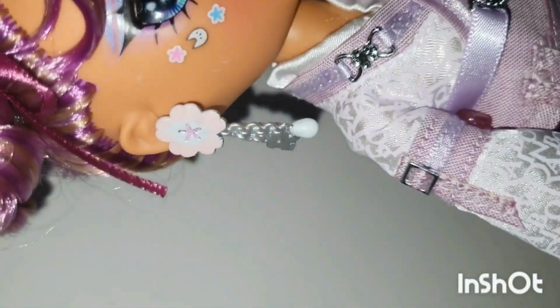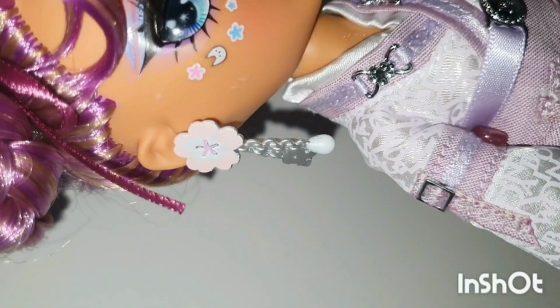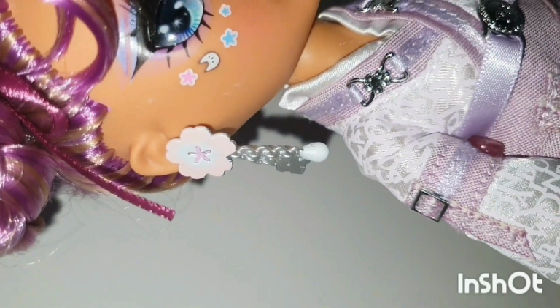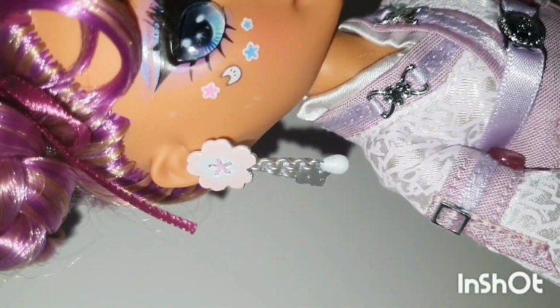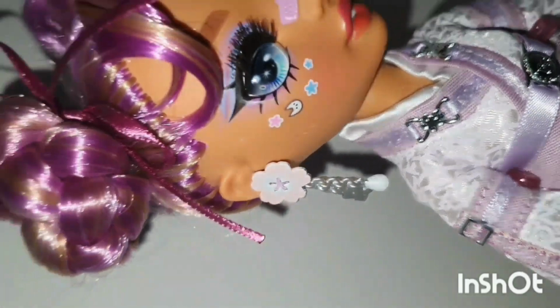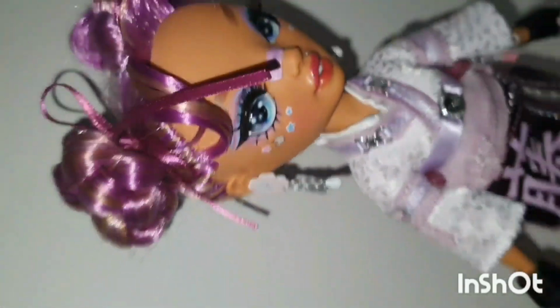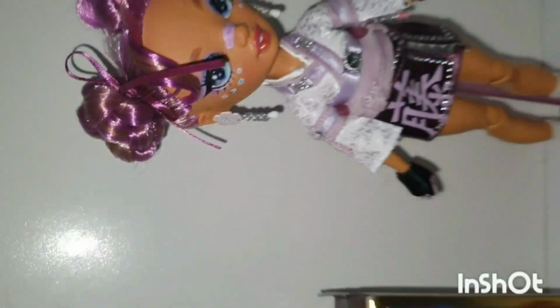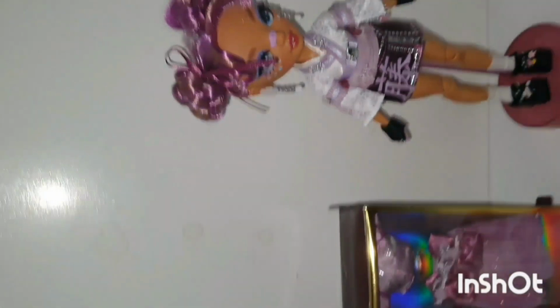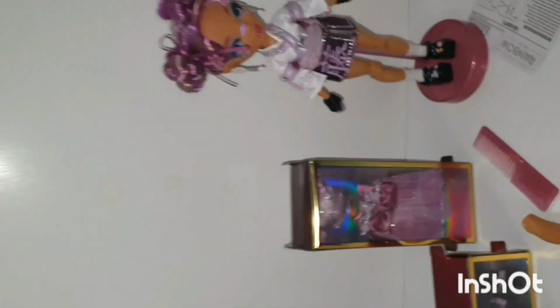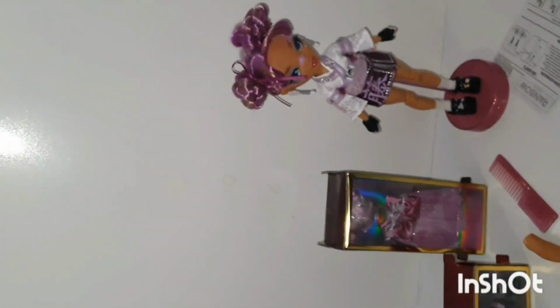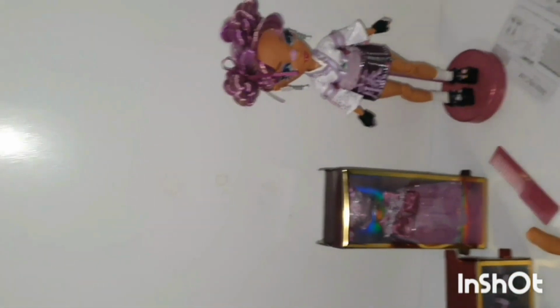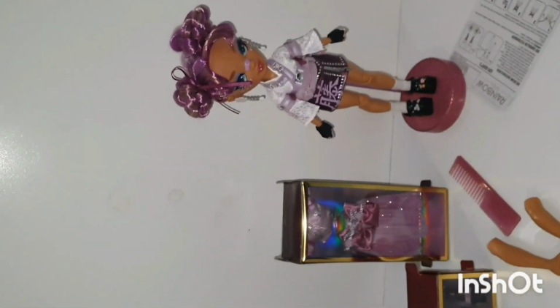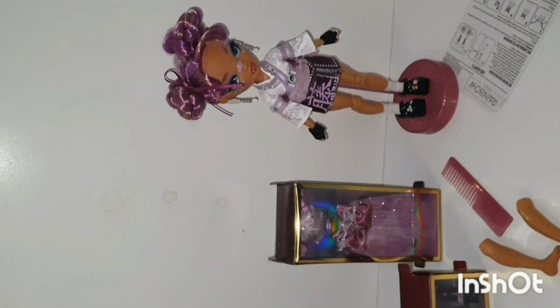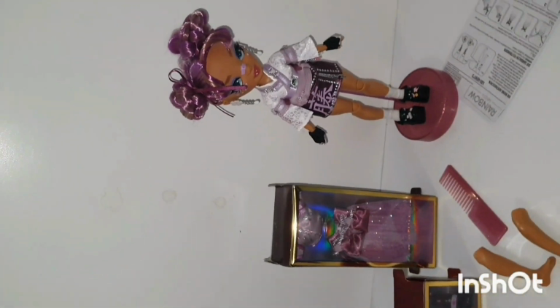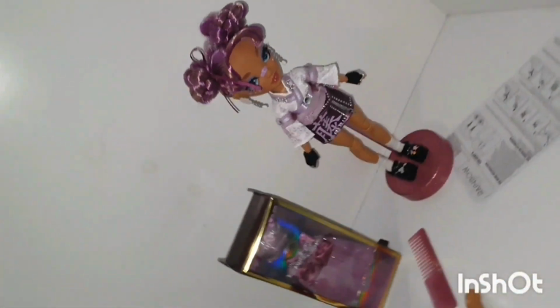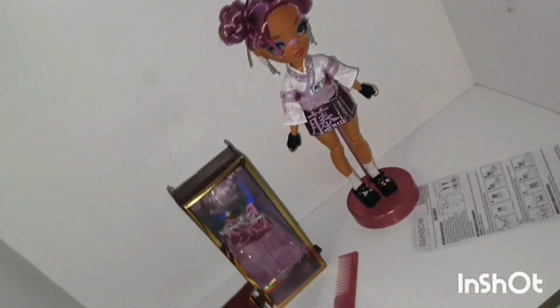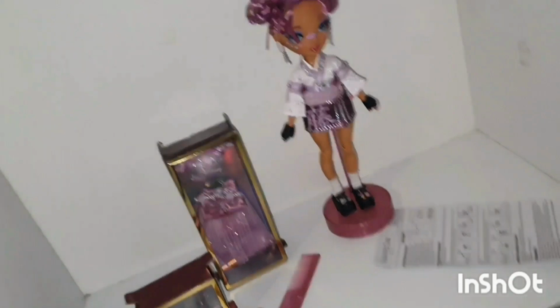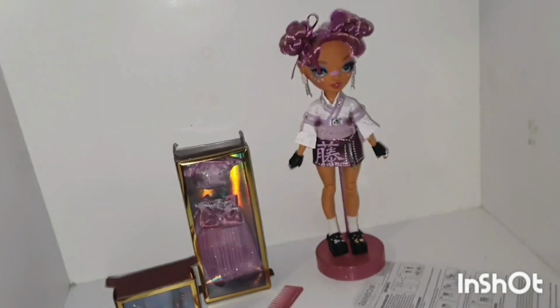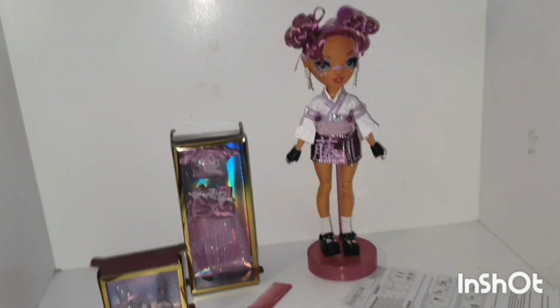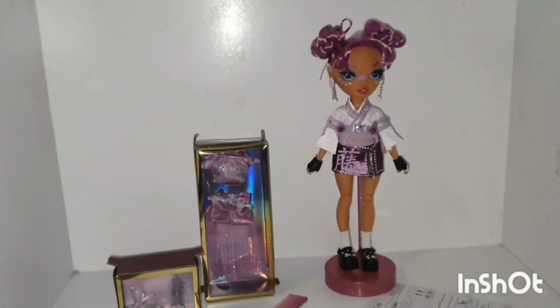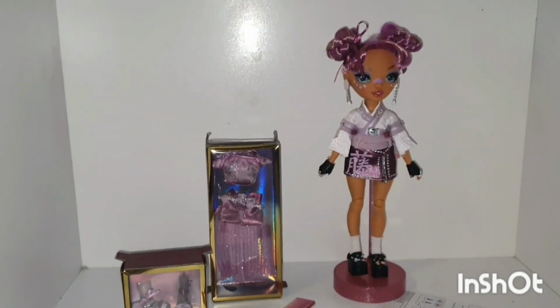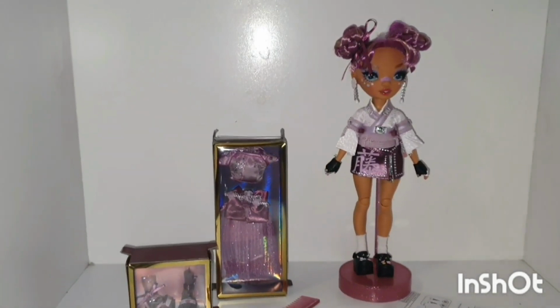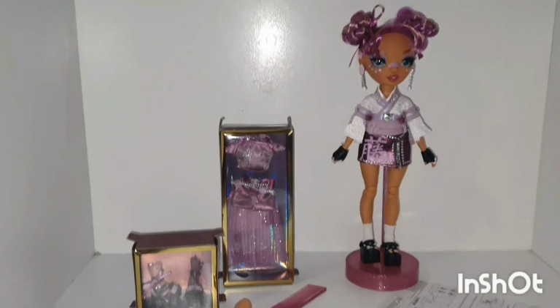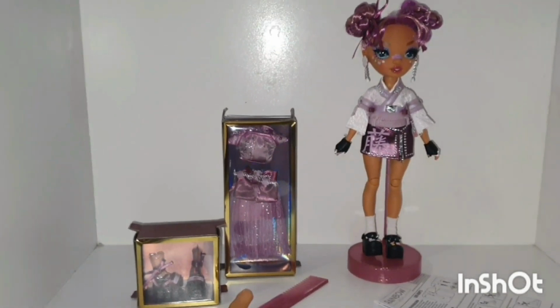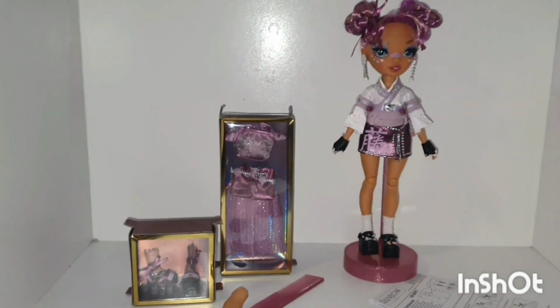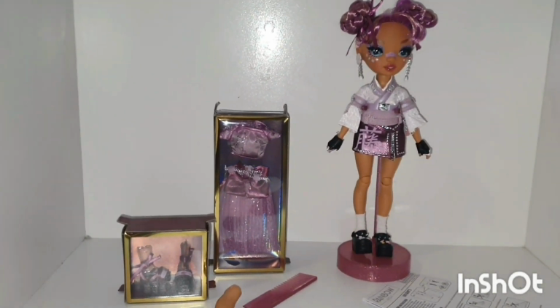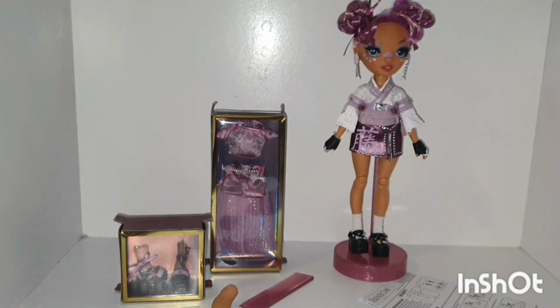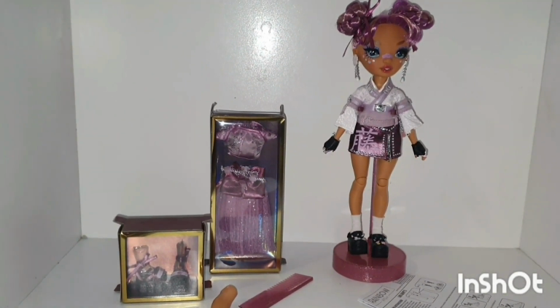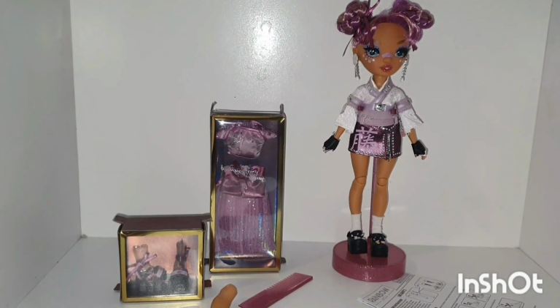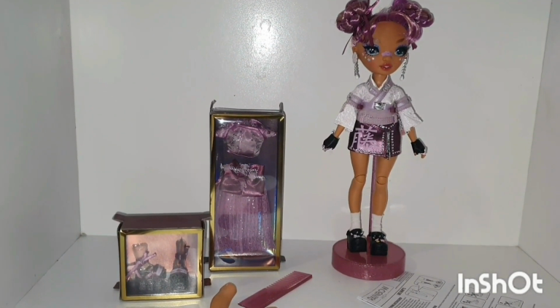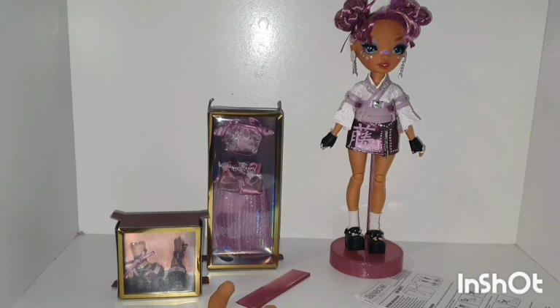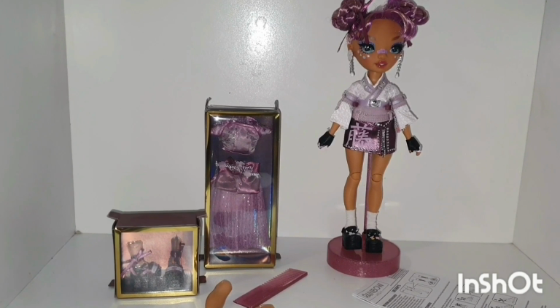I have heard her hair is thinly rooted and almost bald, so it is difficult to restyle. Let's see if that's true, or if we can still wash and style the hair like we want it.